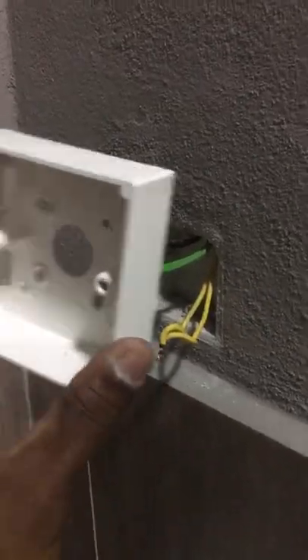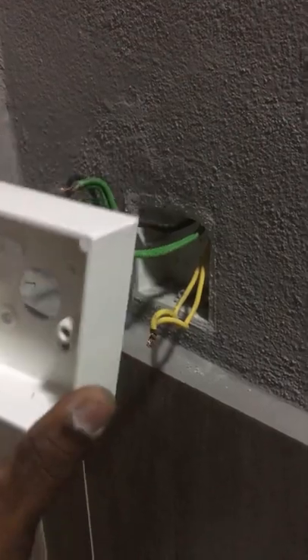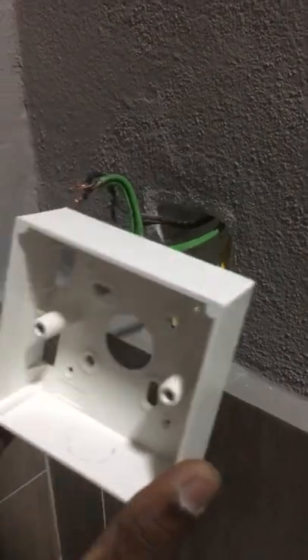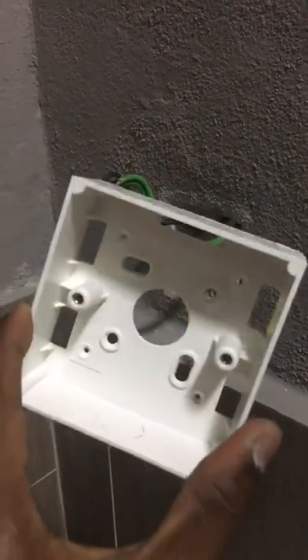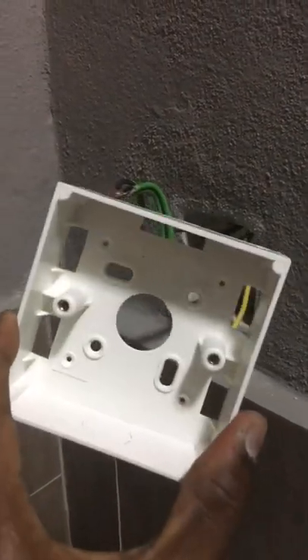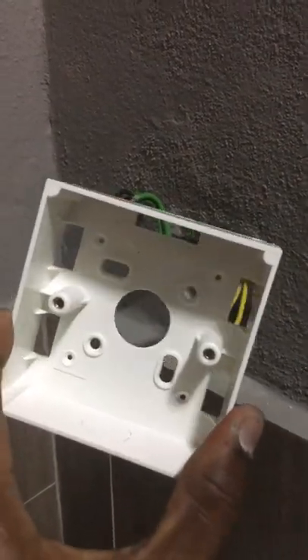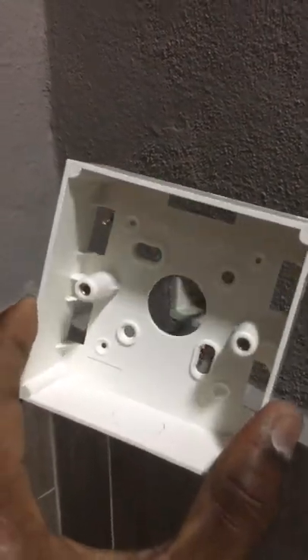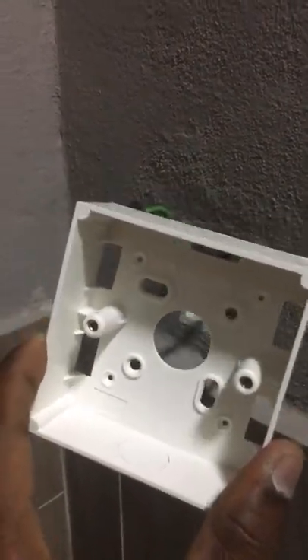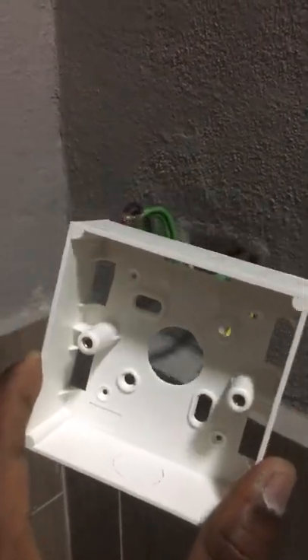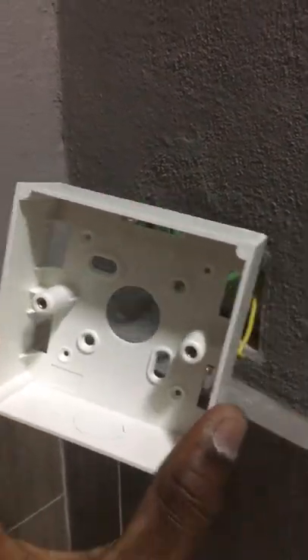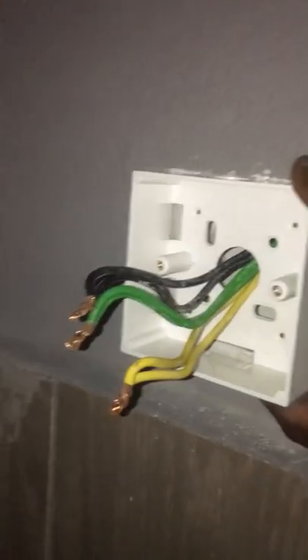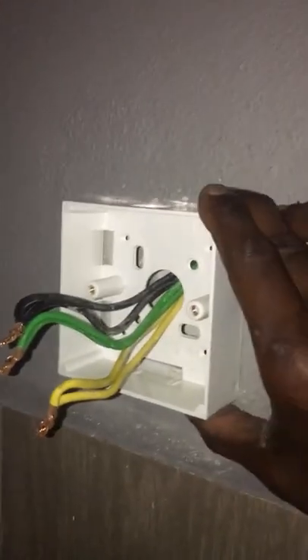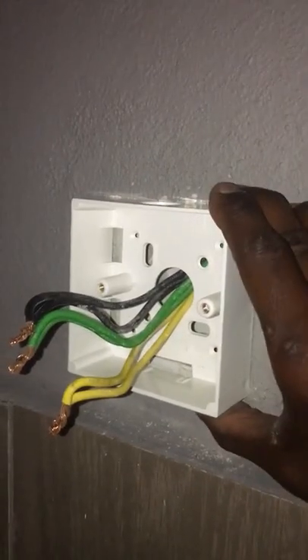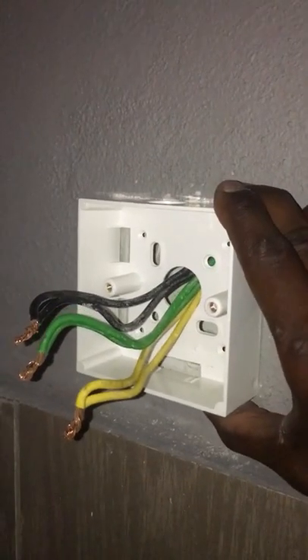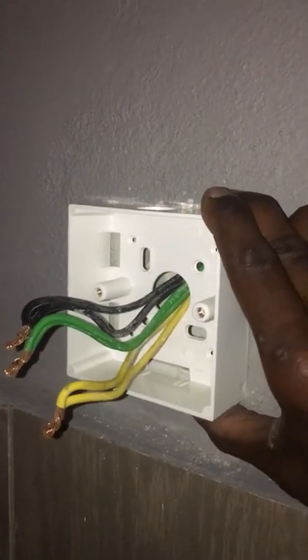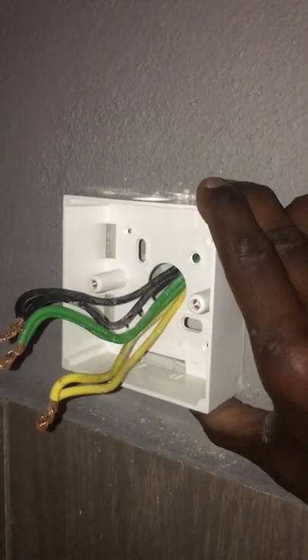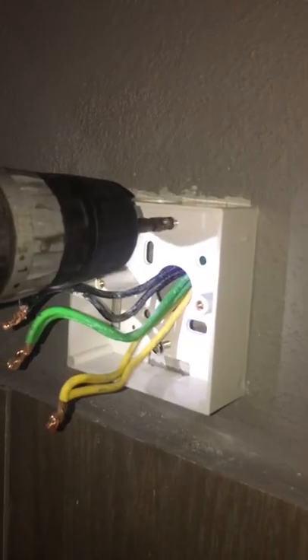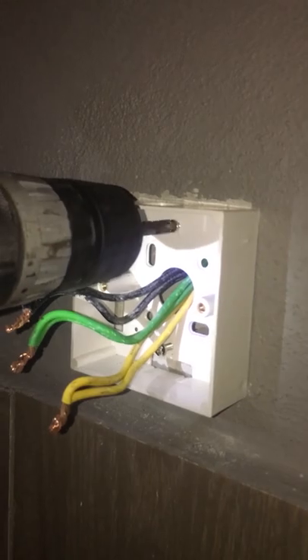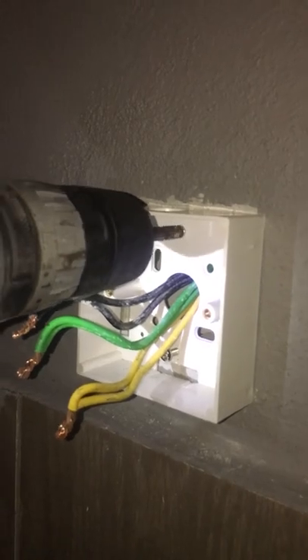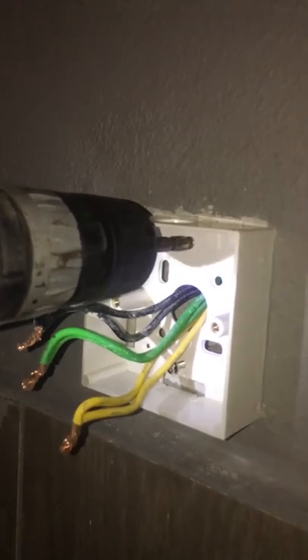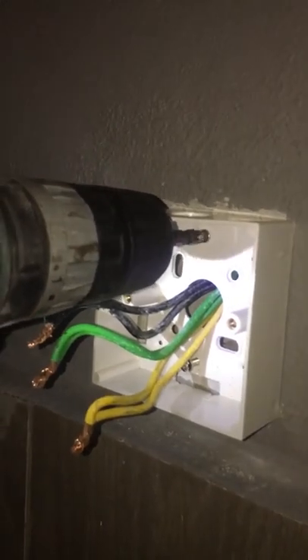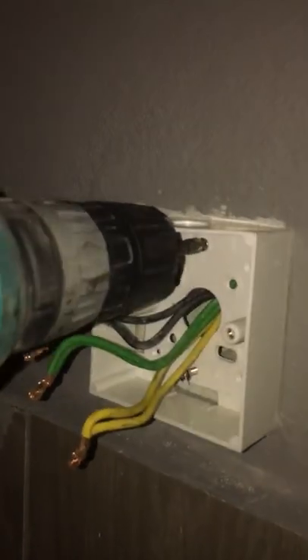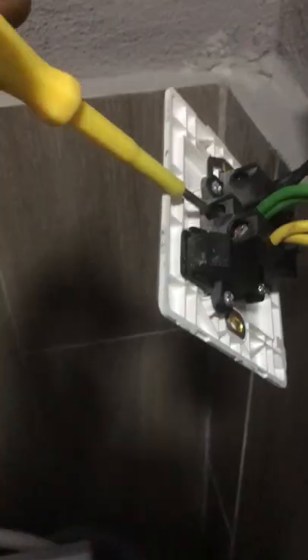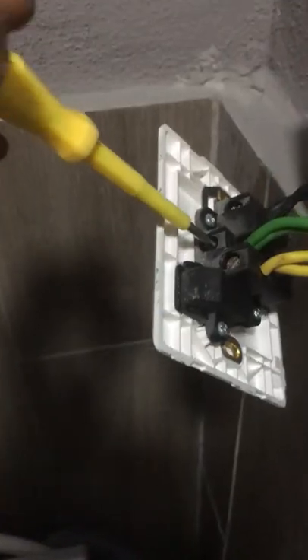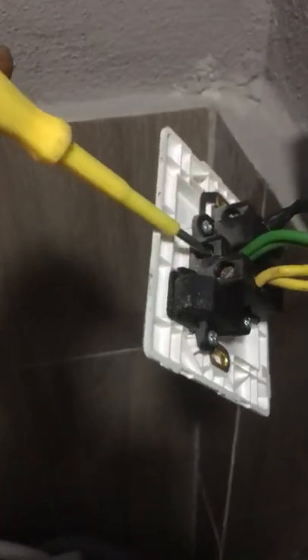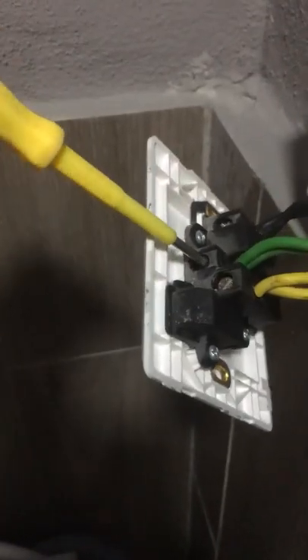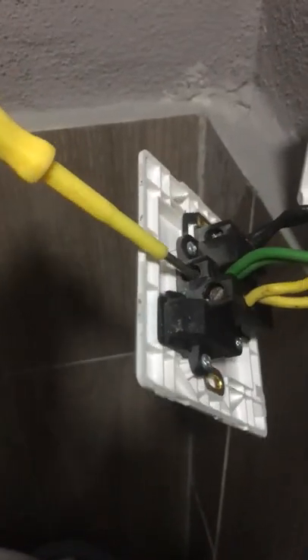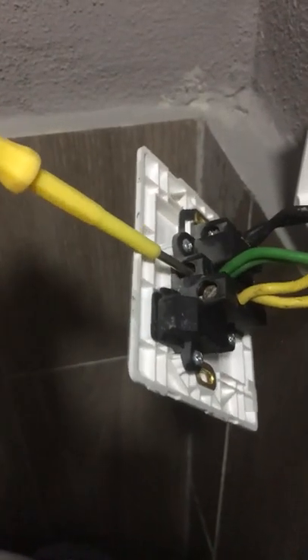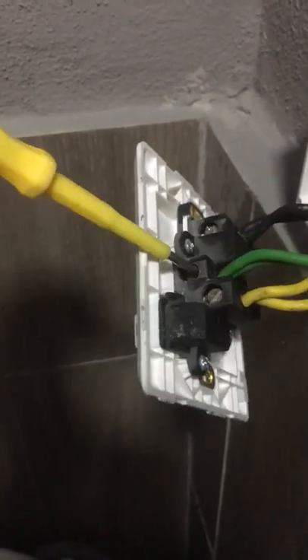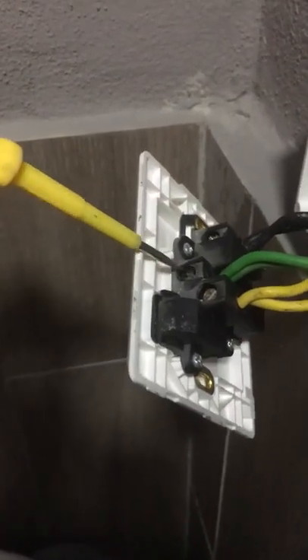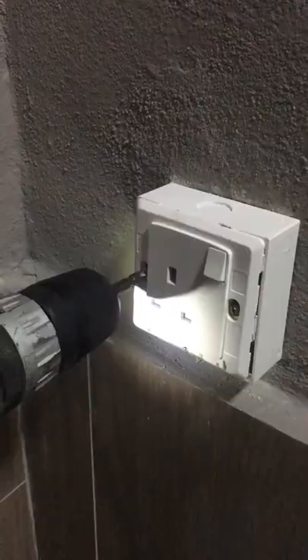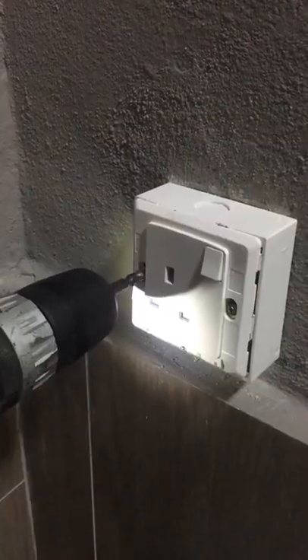The solution for this problem is to use a PVC box to make the socket less tight on the wall. Insert the wire inside the PVC box and screw the PVC box onto the wall.